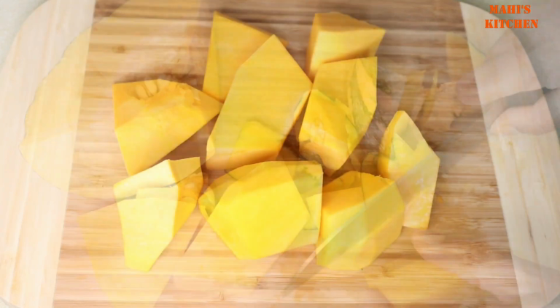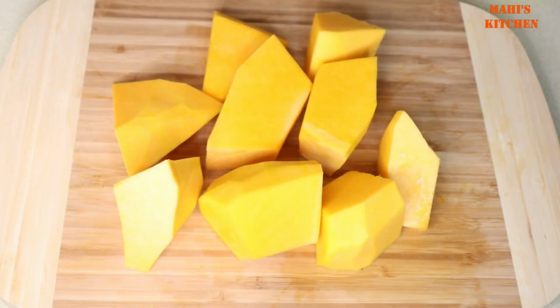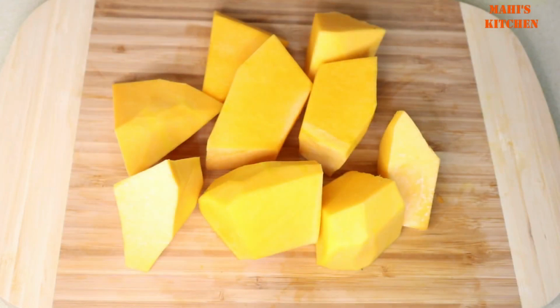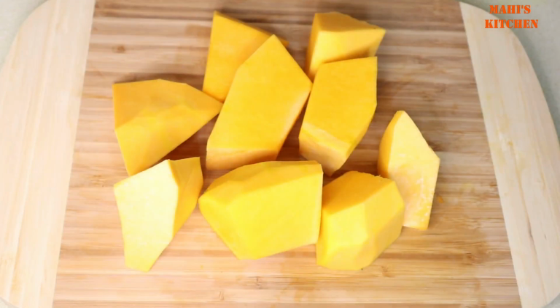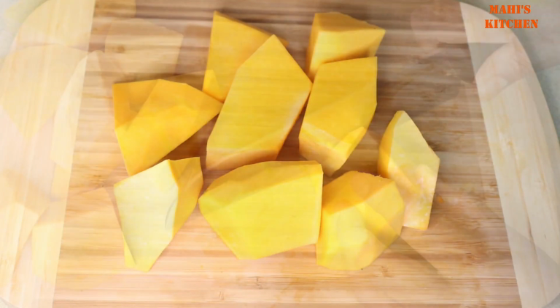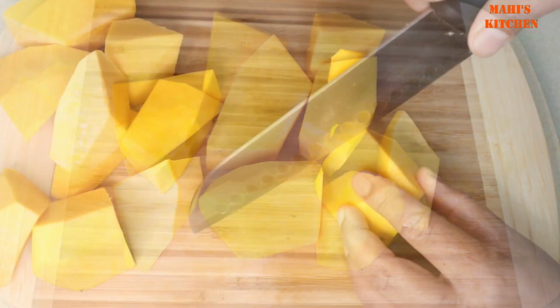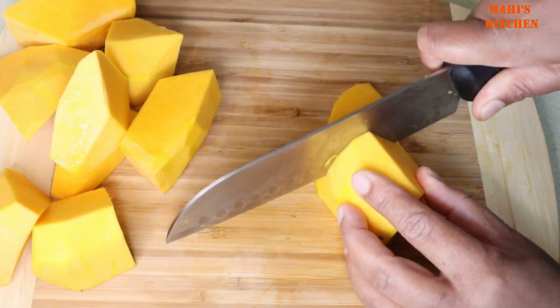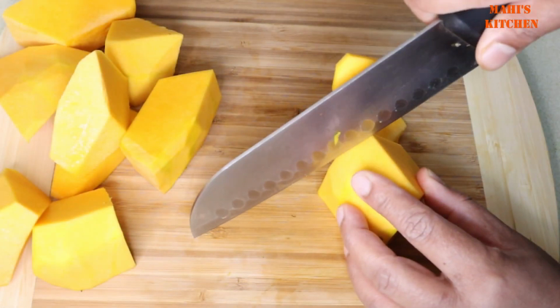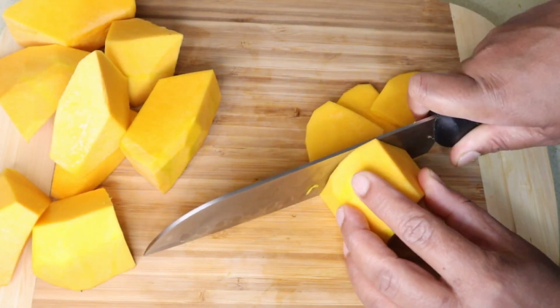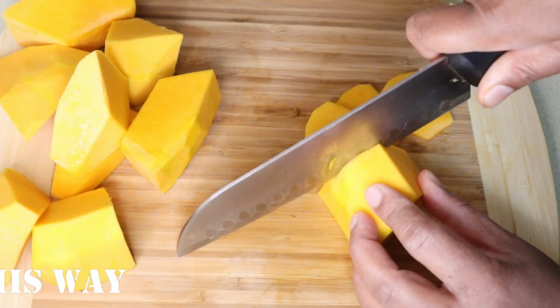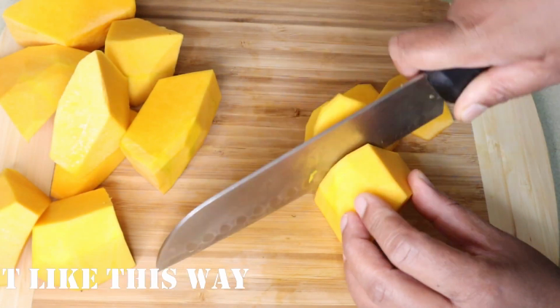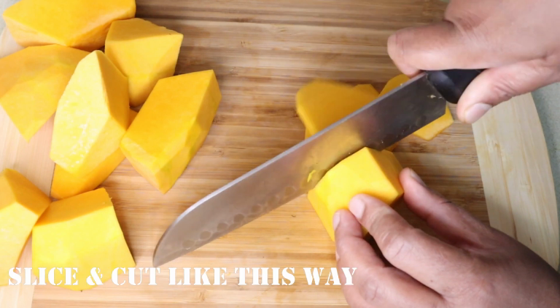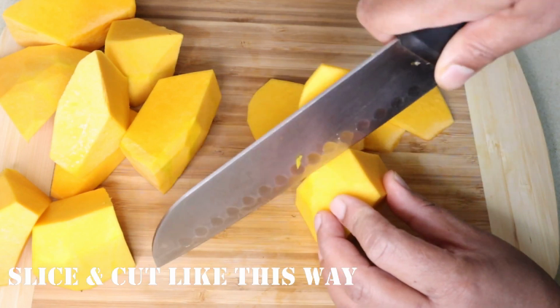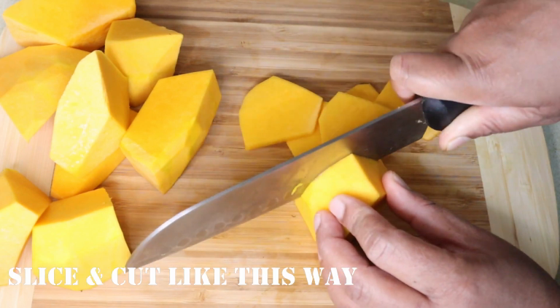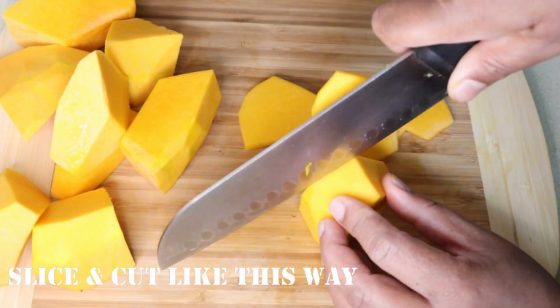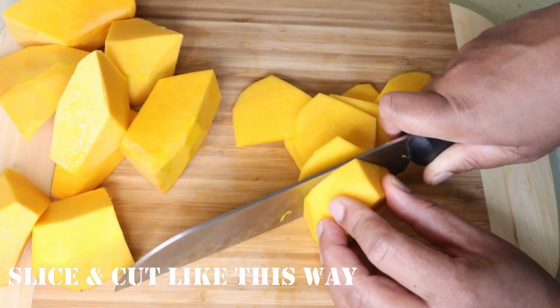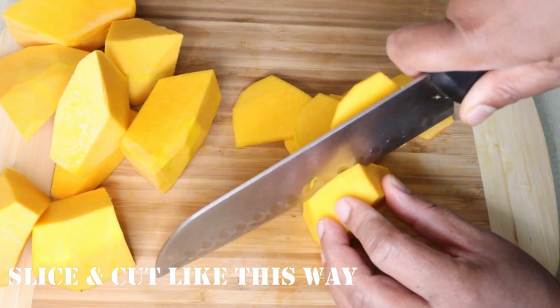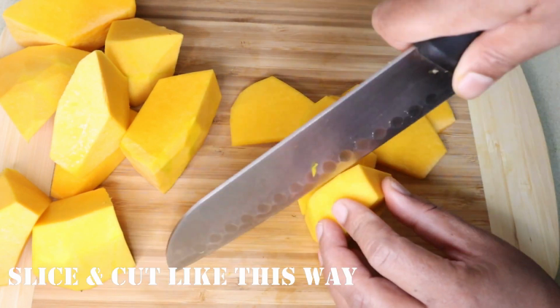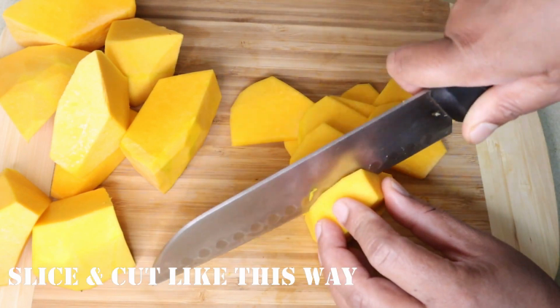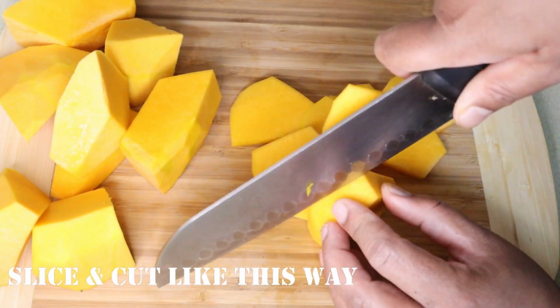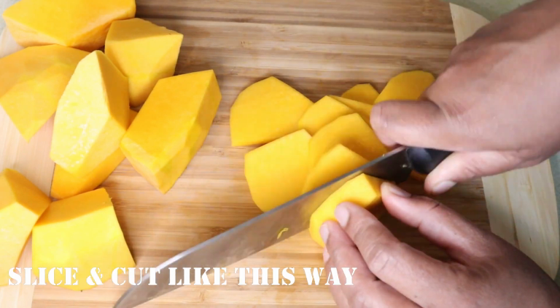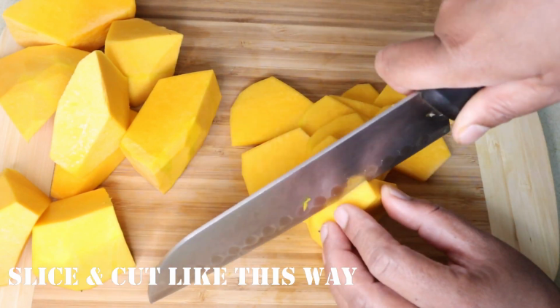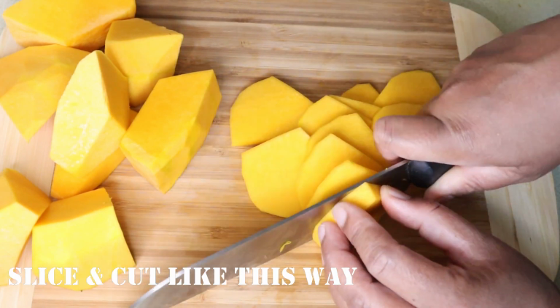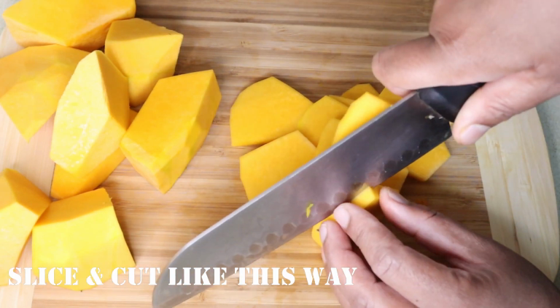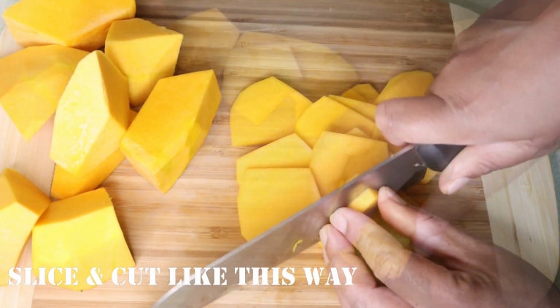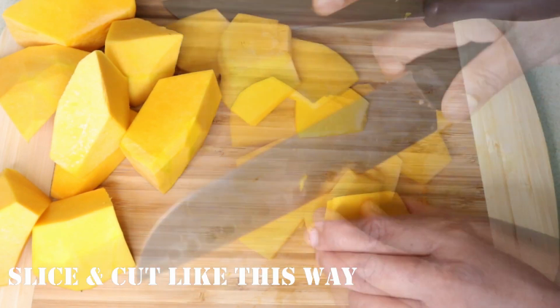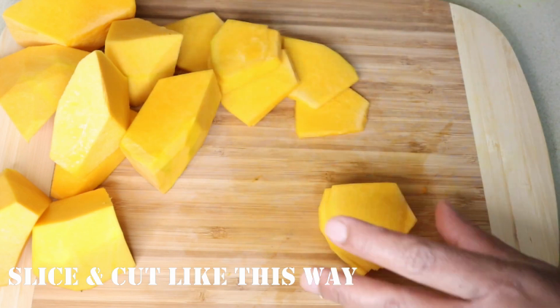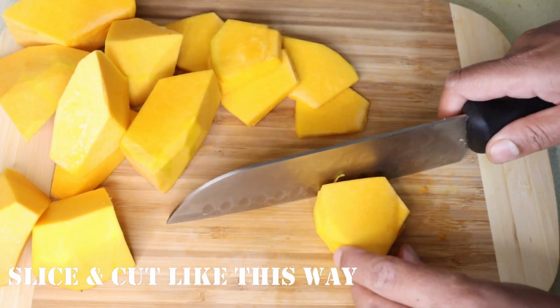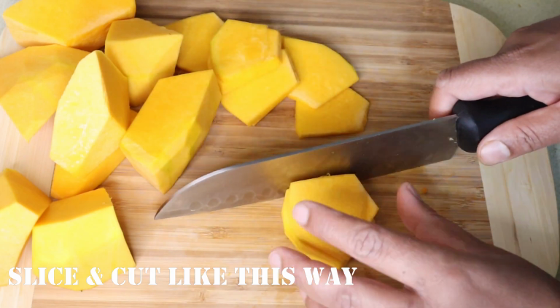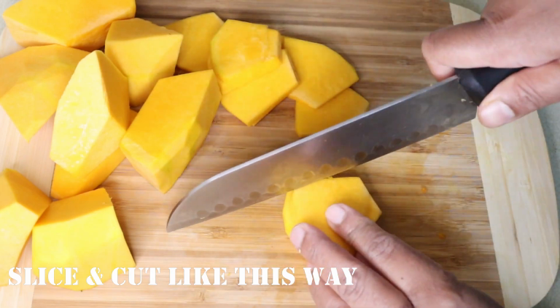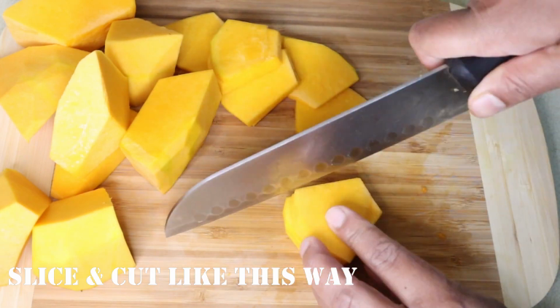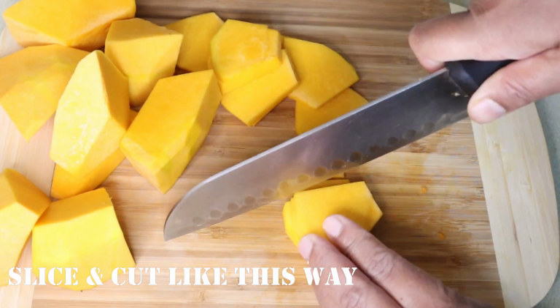The first slice of the chicken on top — the whole piece is cut off the meat, and the meat is cut off.